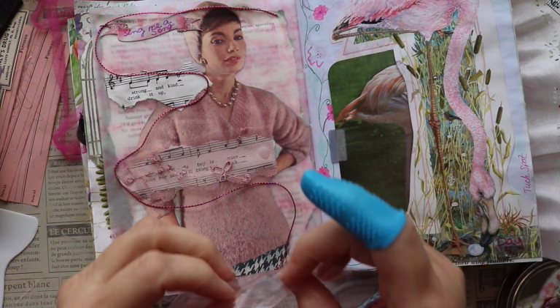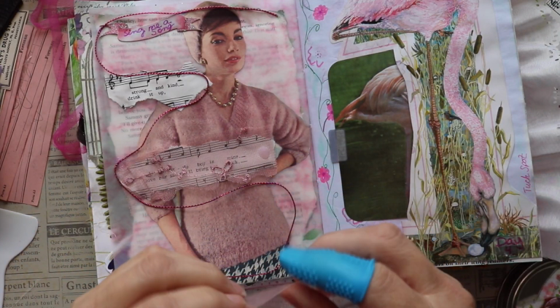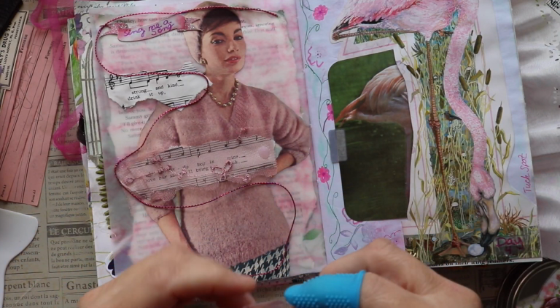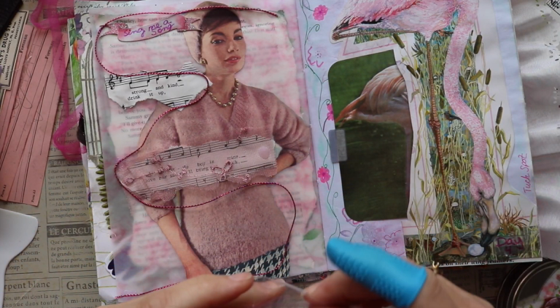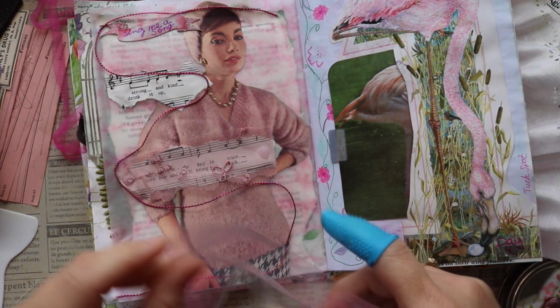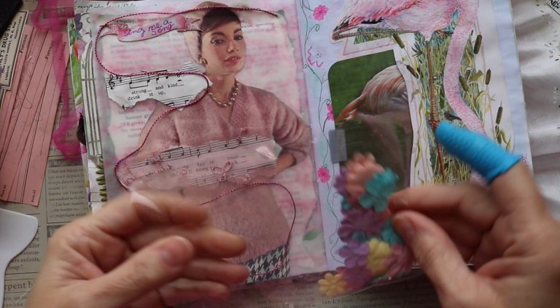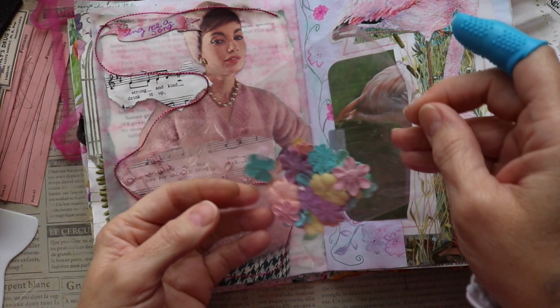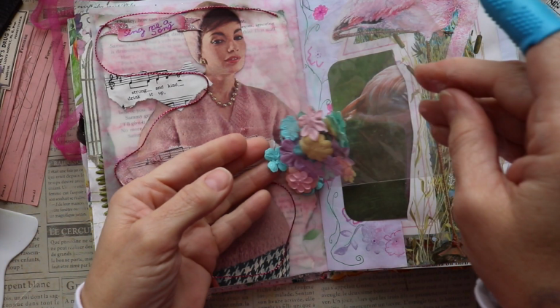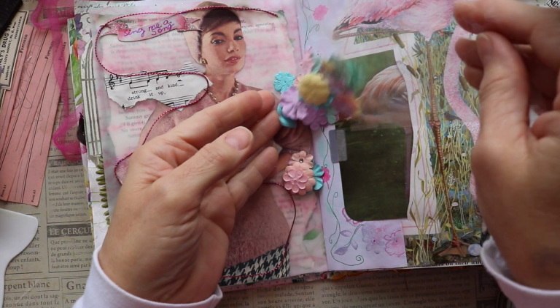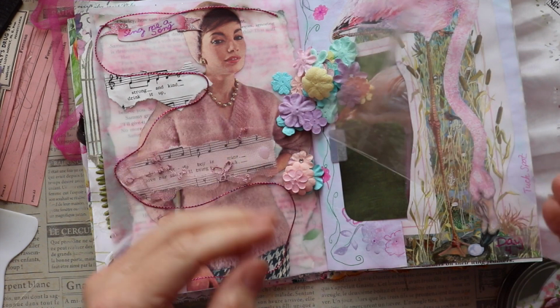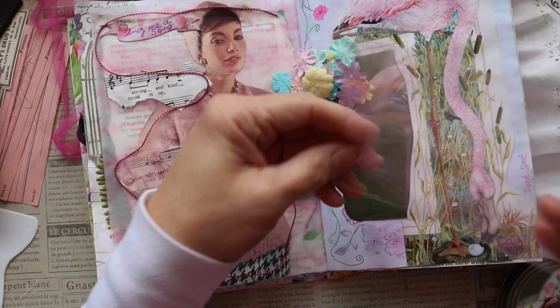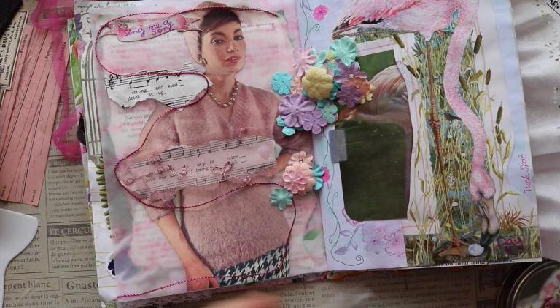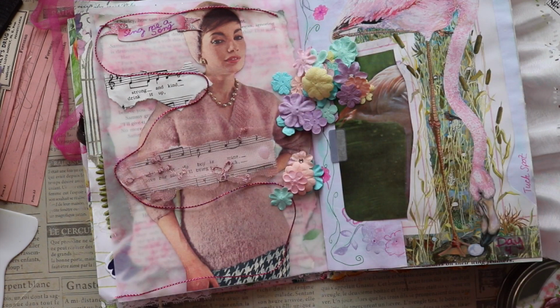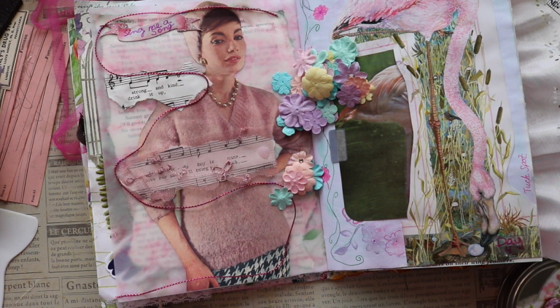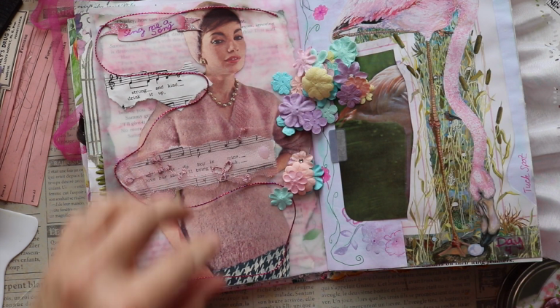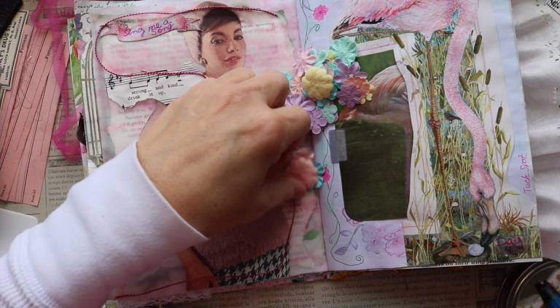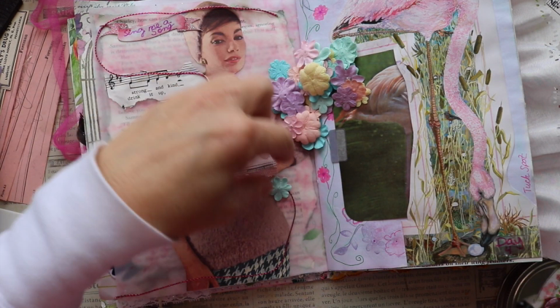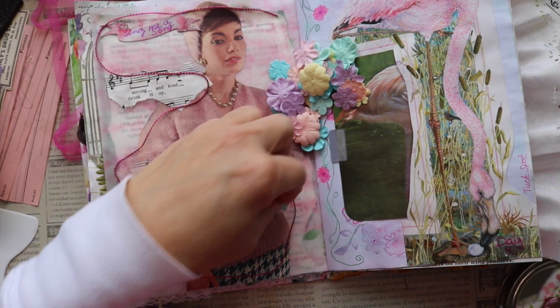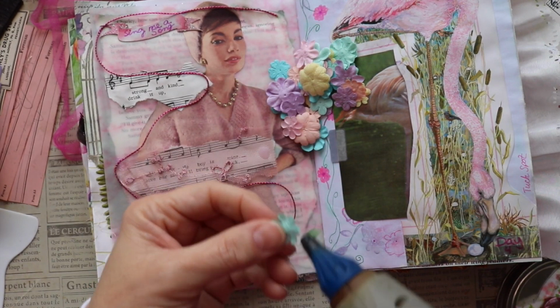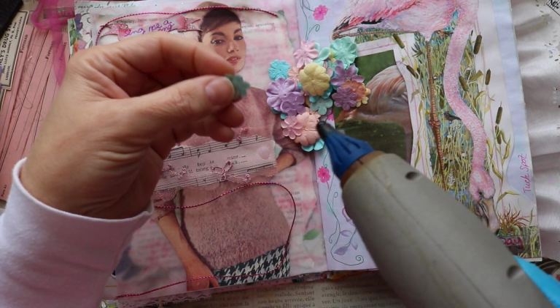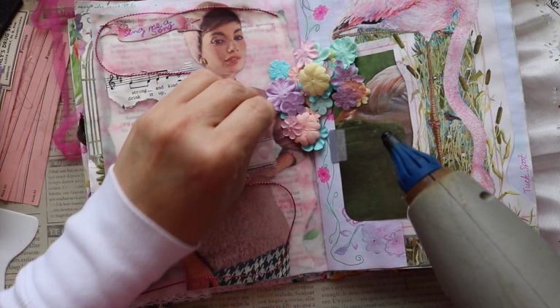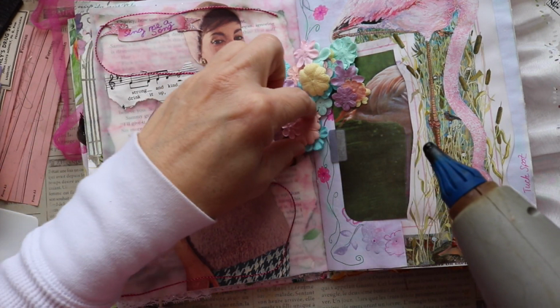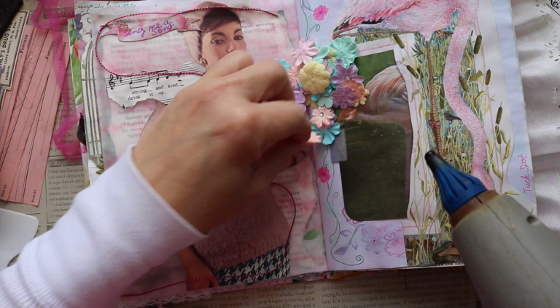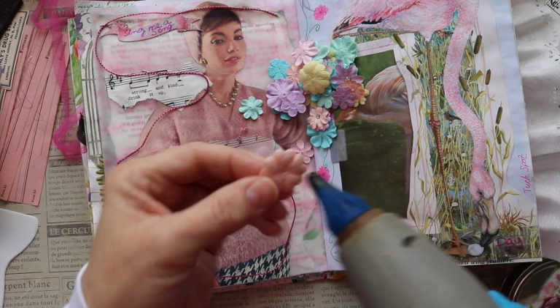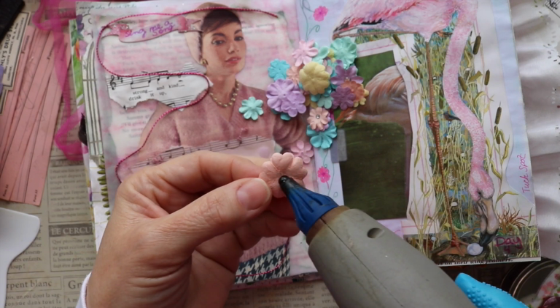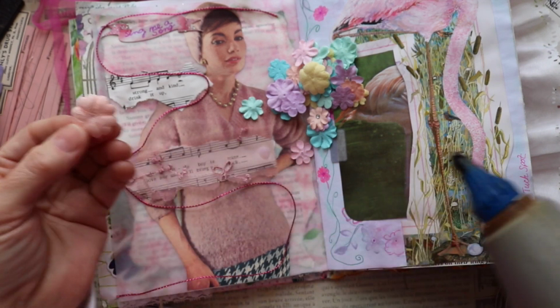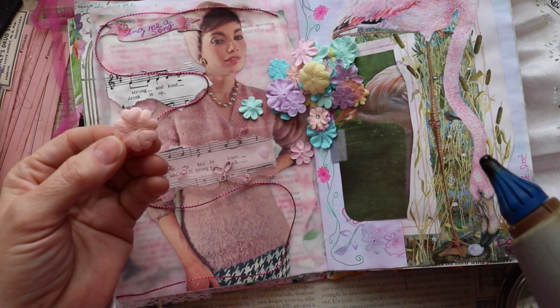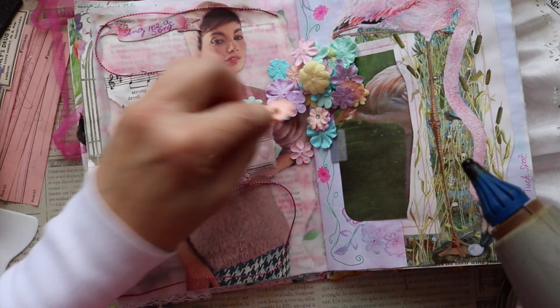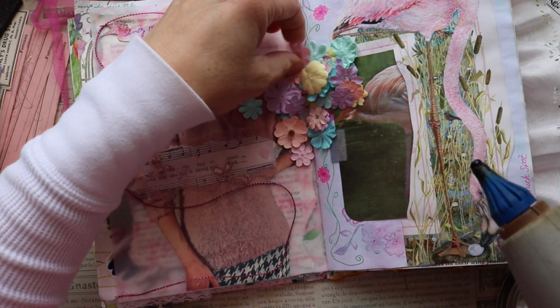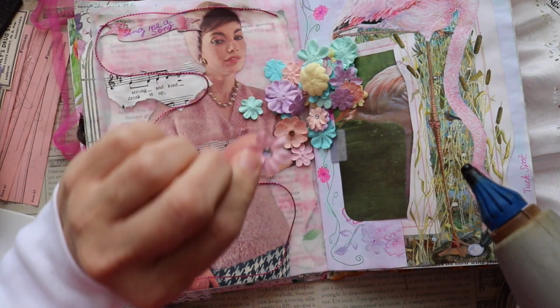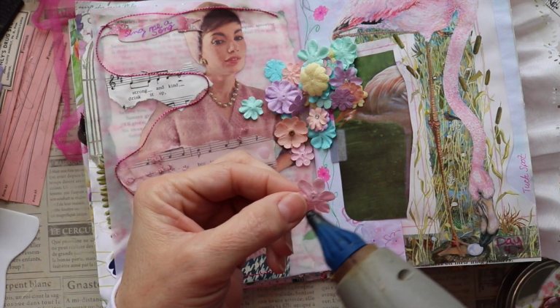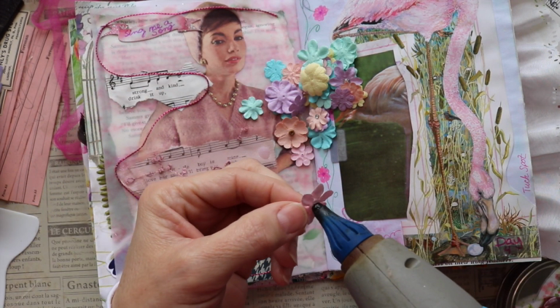She provides prompts, which I personally find to be so much fun to work with, and that's one of the reasons I do this collaboration. I try to do both January and July. Now I'm just going to add a few details with some small flowers, popping those here and there around the page.